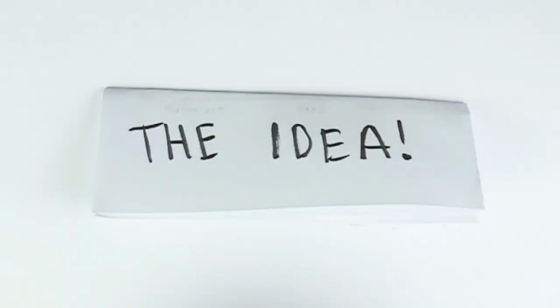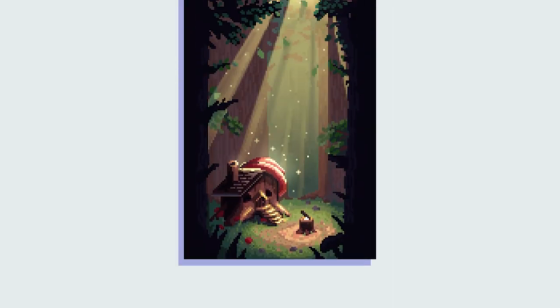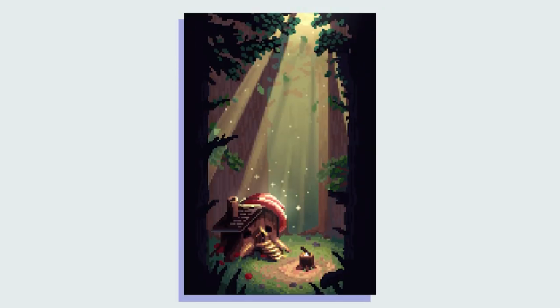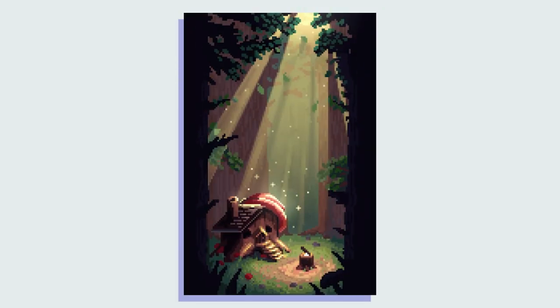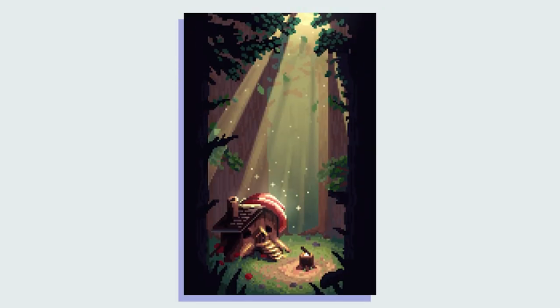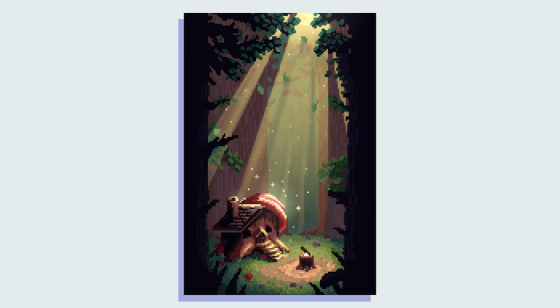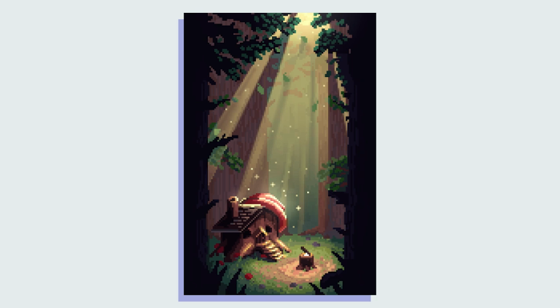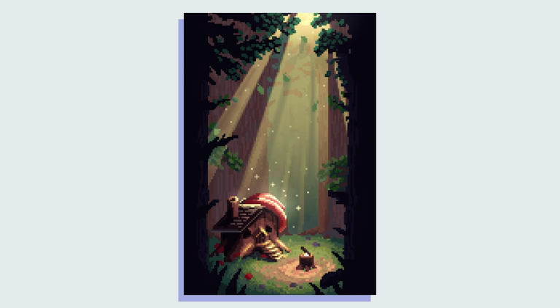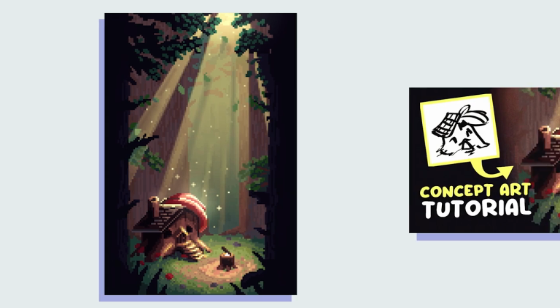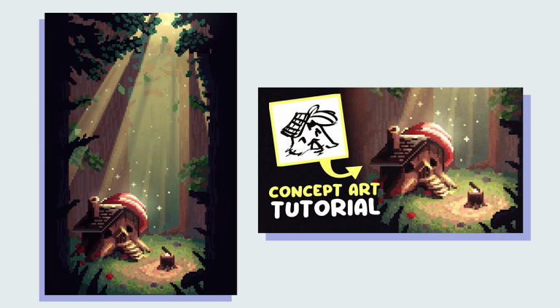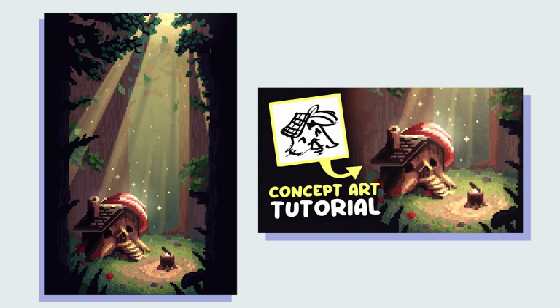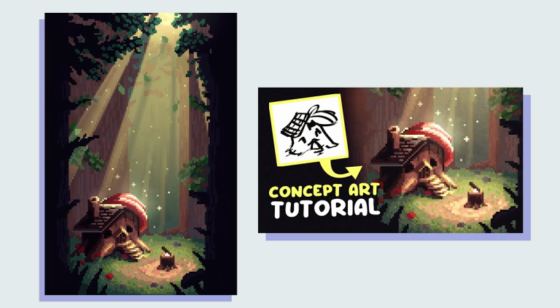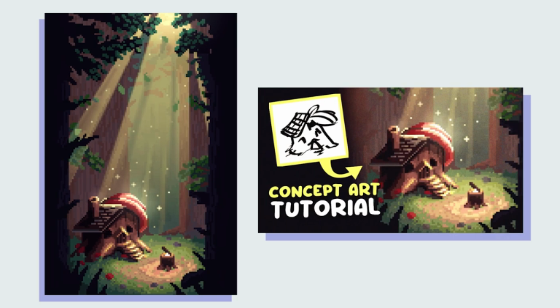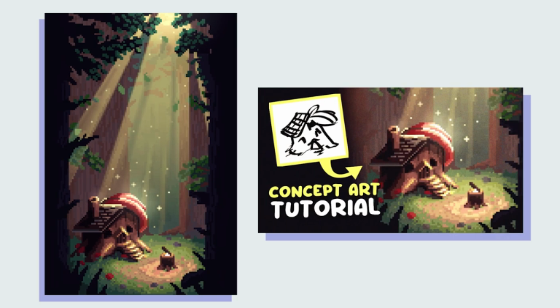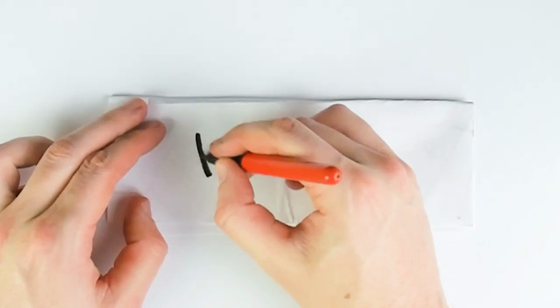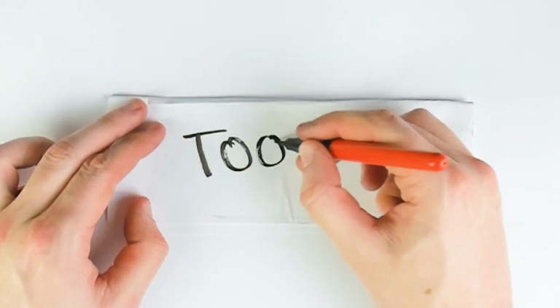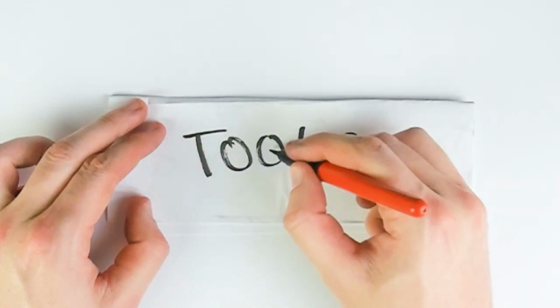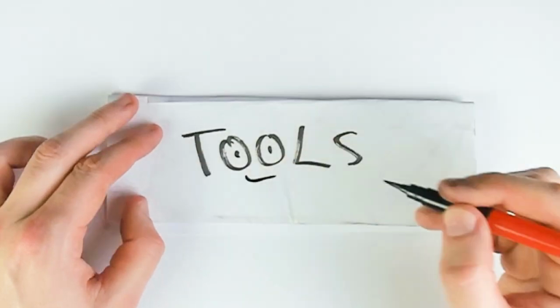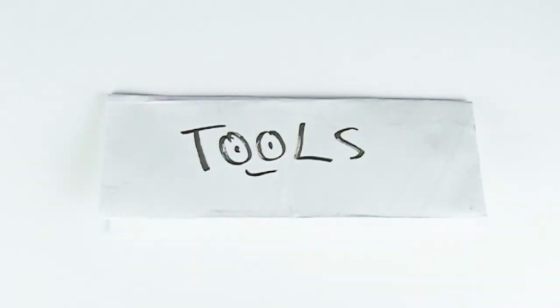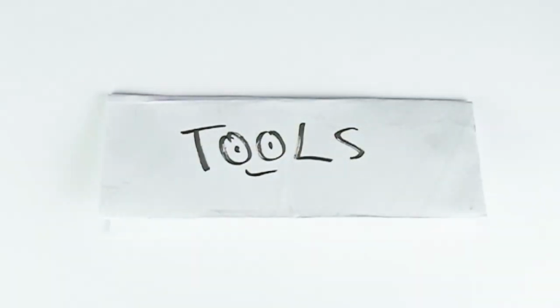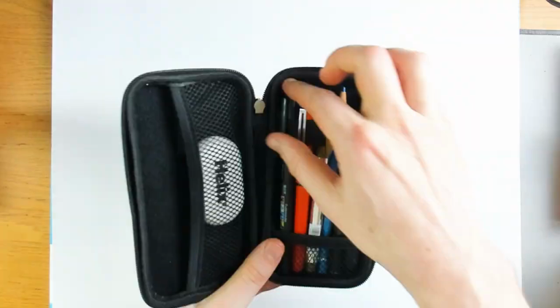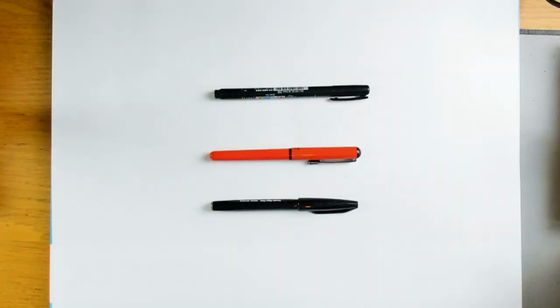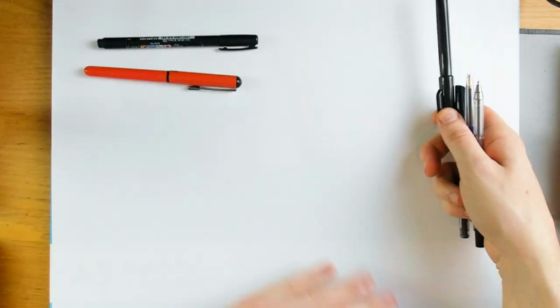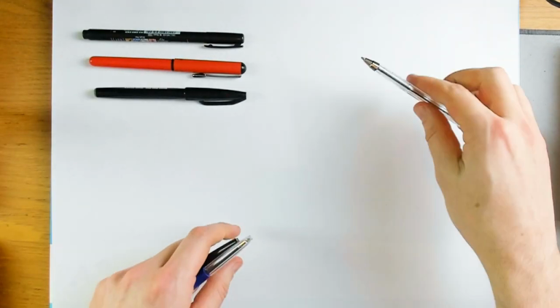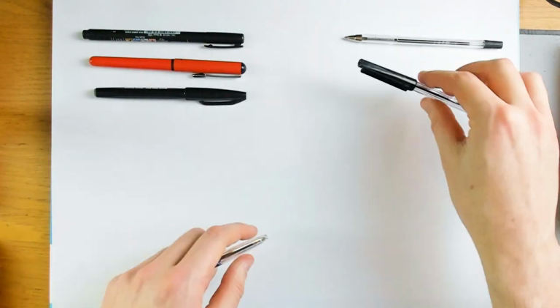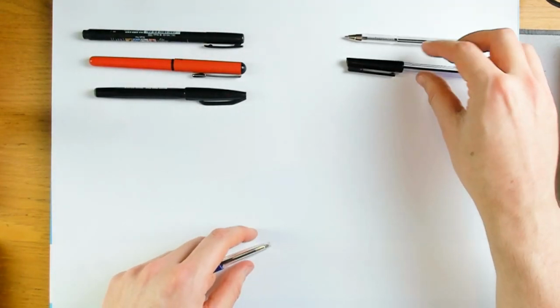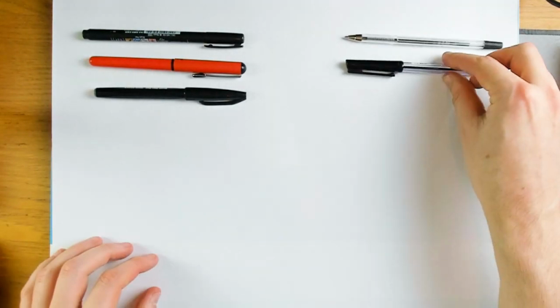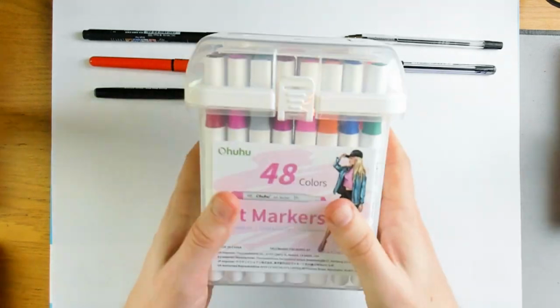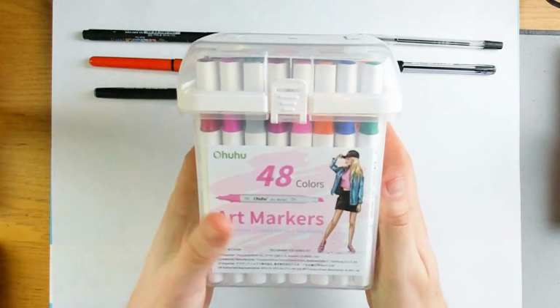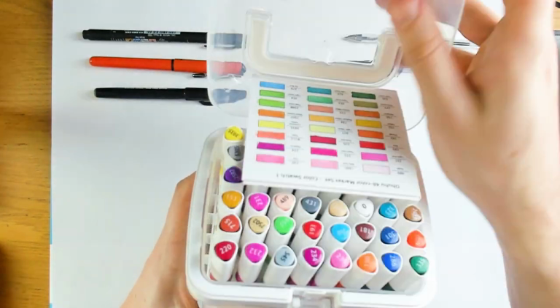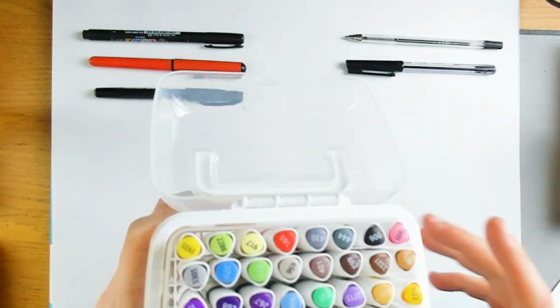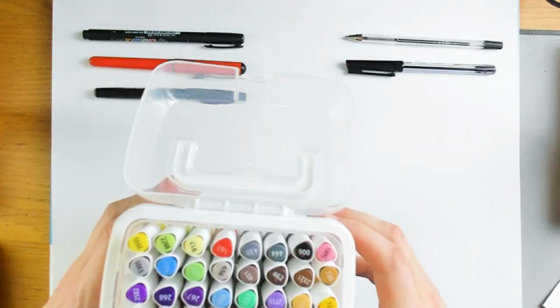So I'm going to be drawing my character Lumber's house in a comic book style, which I originally designed in a concept art video. I'll be using brush pens, just some standard black ballpoint pens, and some alcohol markers.